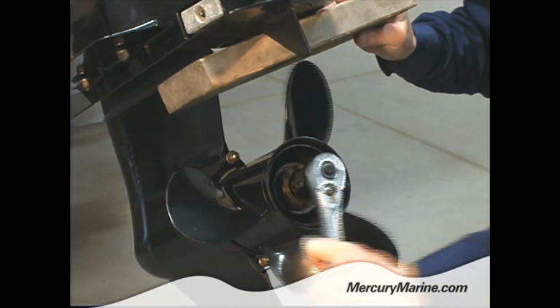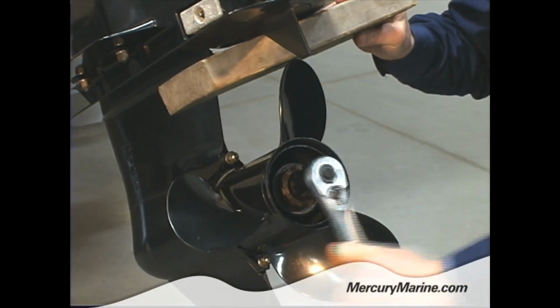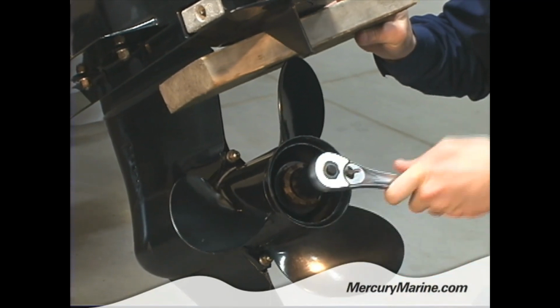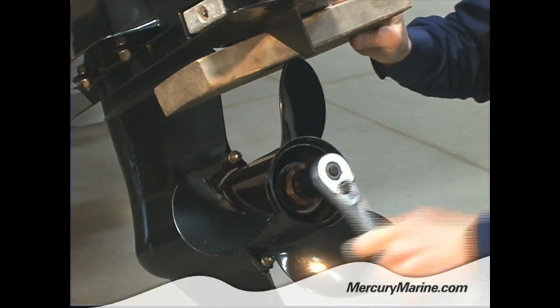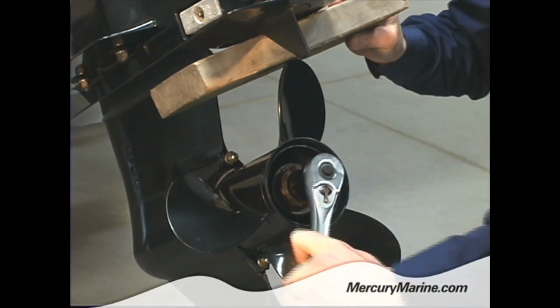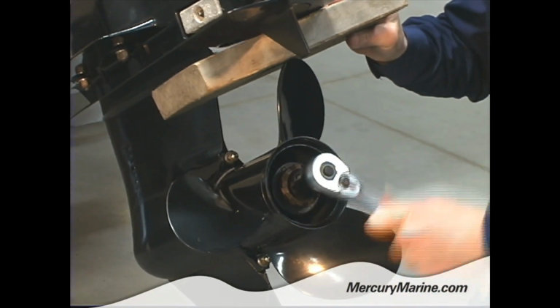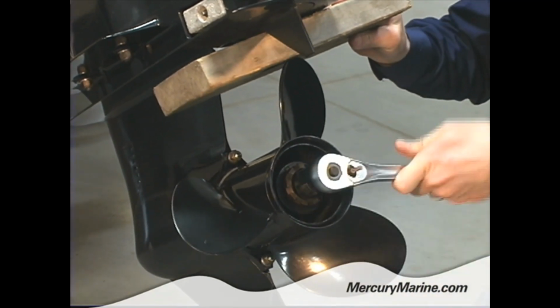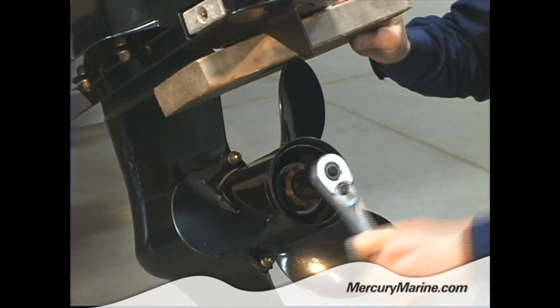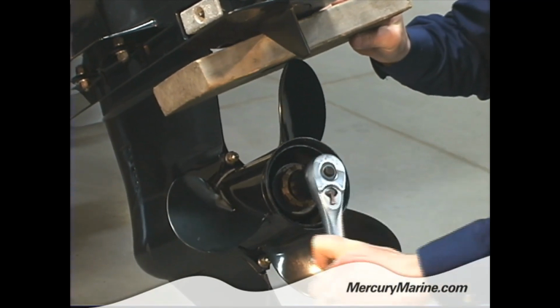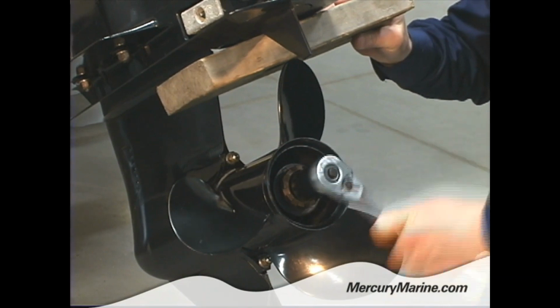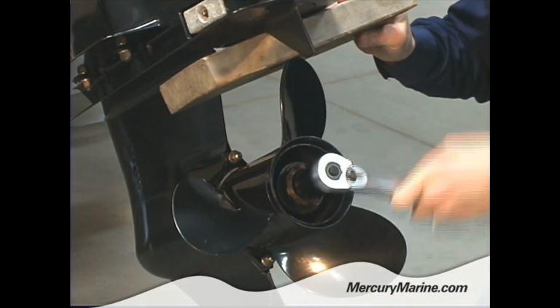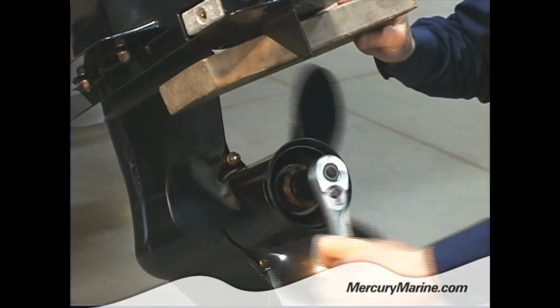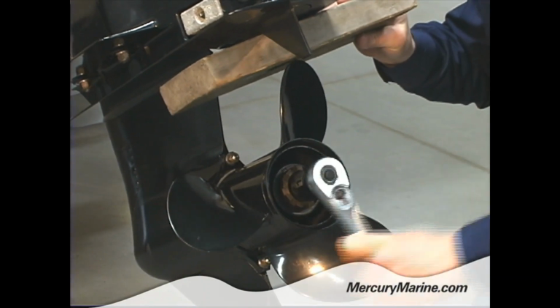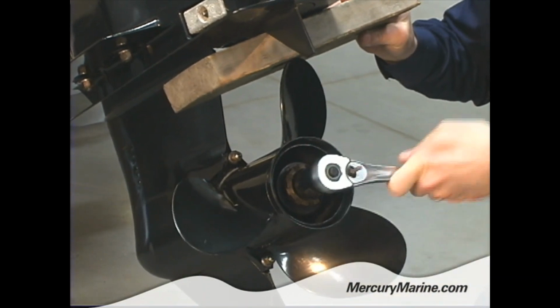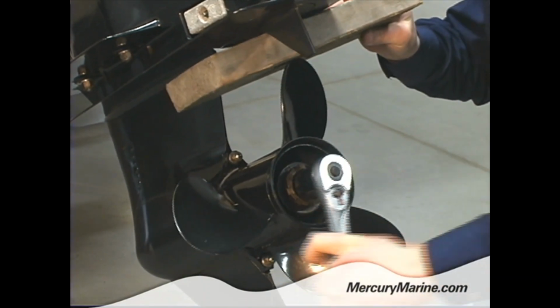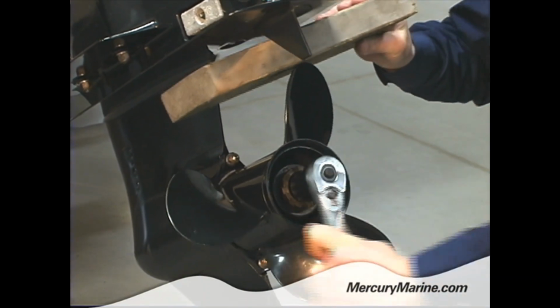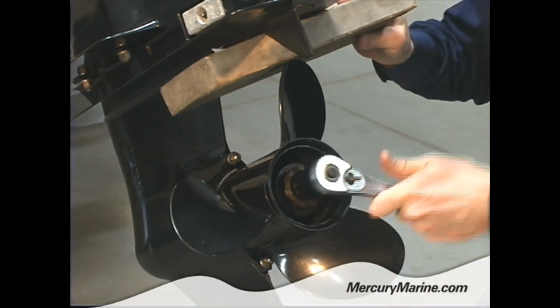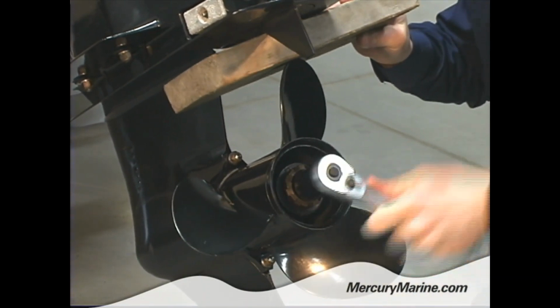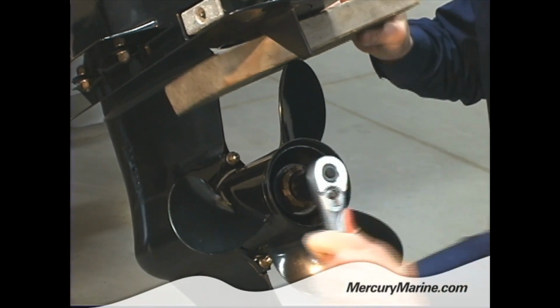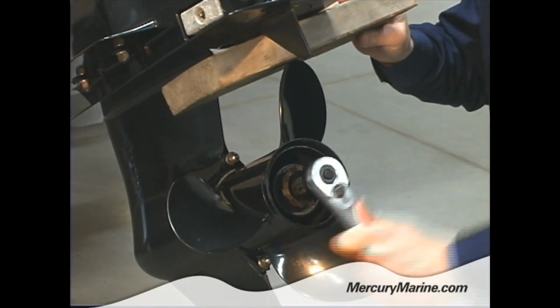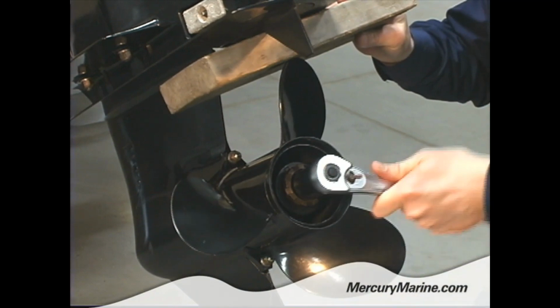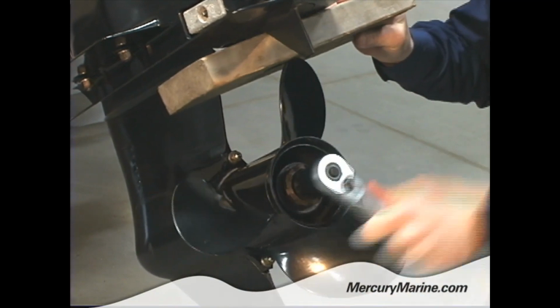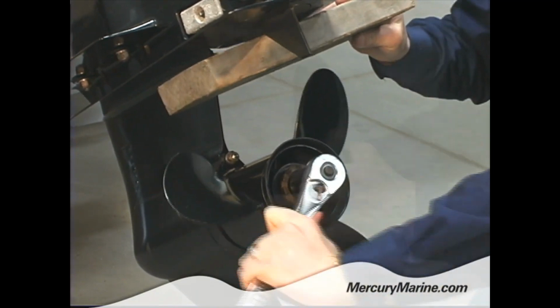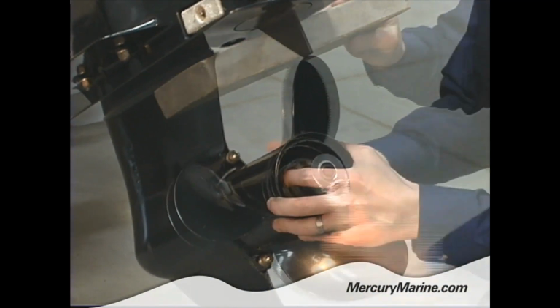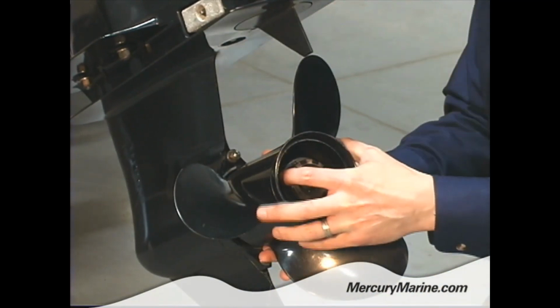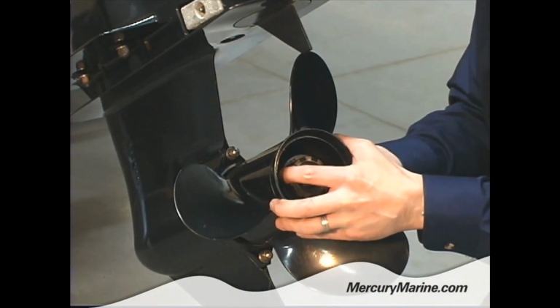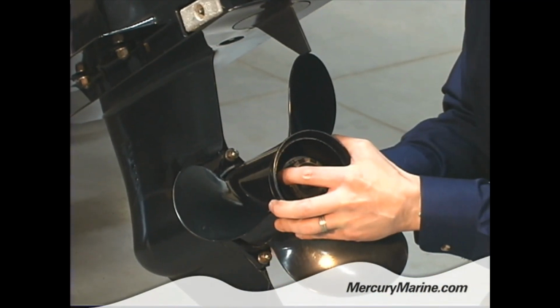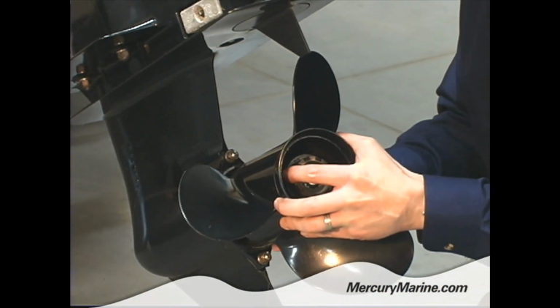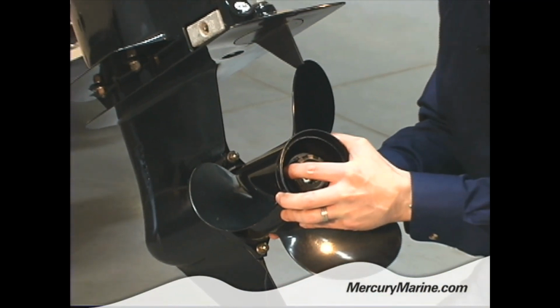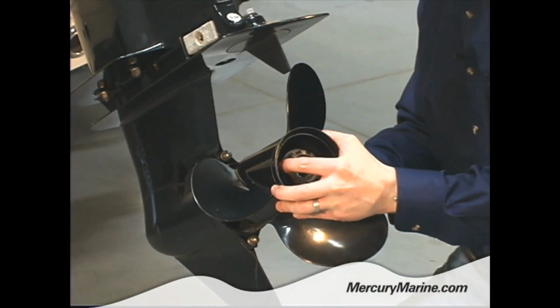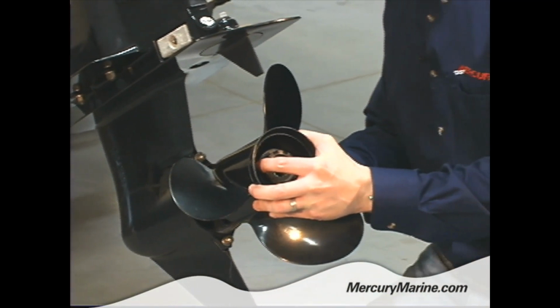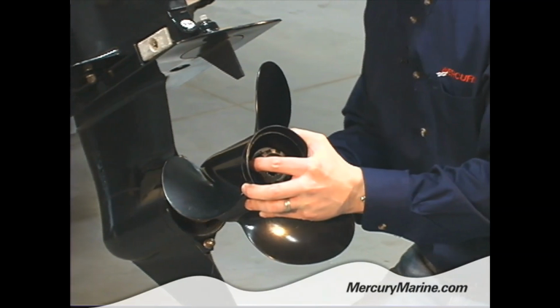As you can see, if I didn't have this block the propeller would just be turning. Some people try to hold them with their hands — it's not really a good idea, I wouldn't recommend that. So once I remove the nut, it's pretty simple — the whole assembly just slides right off.